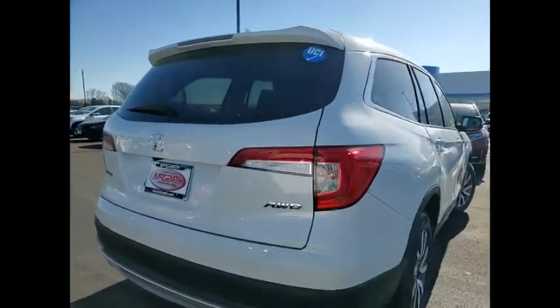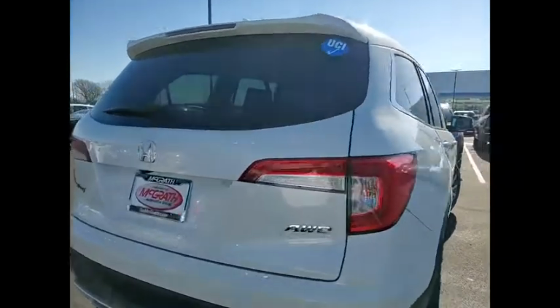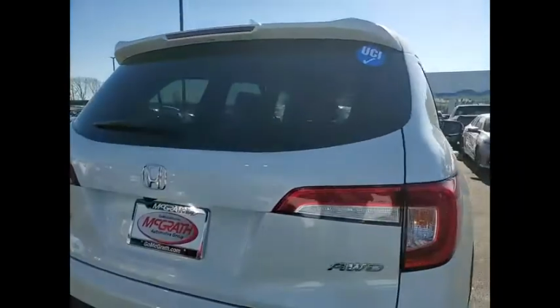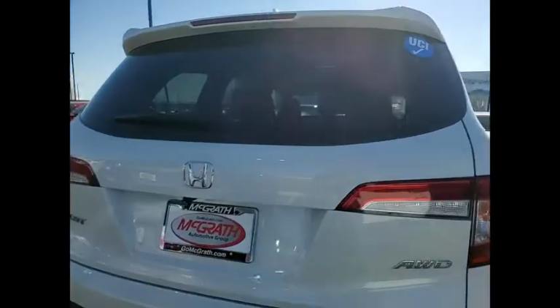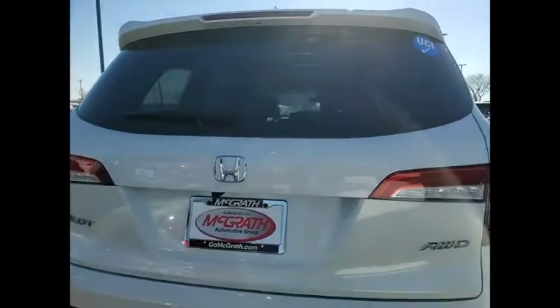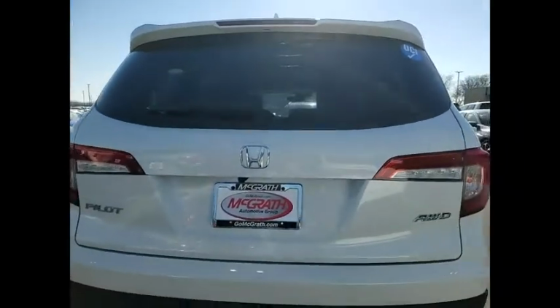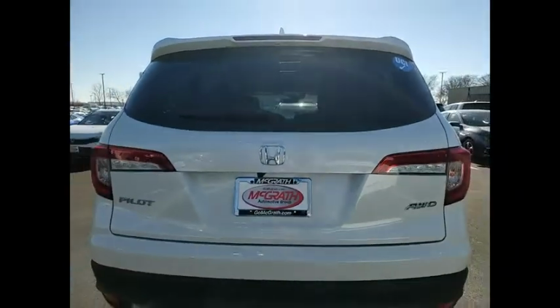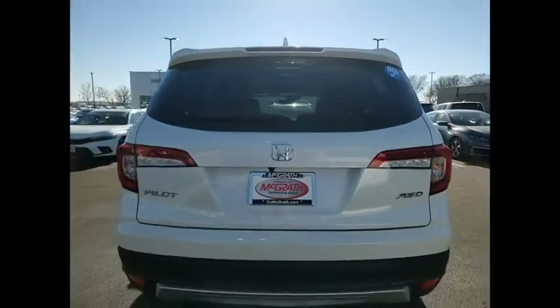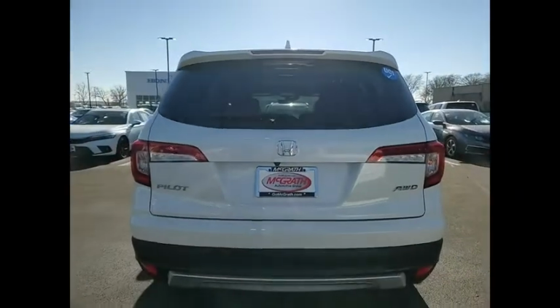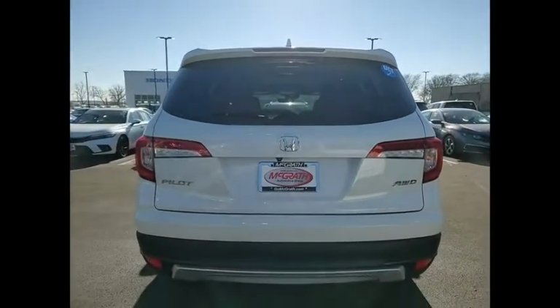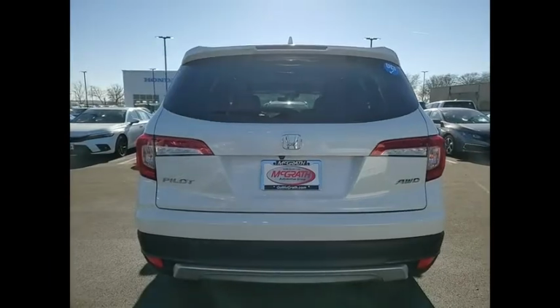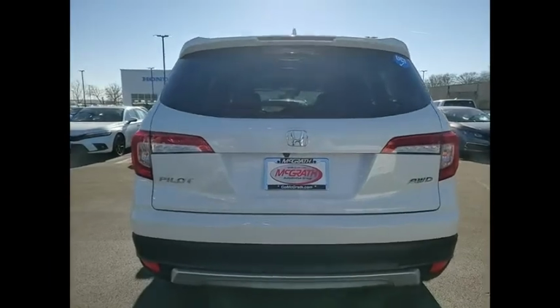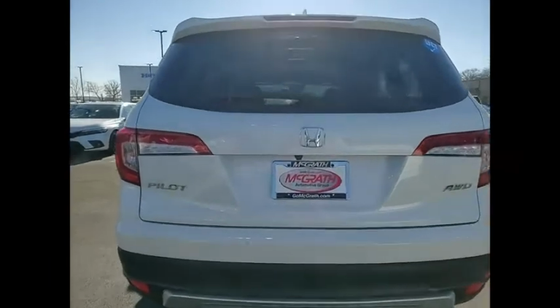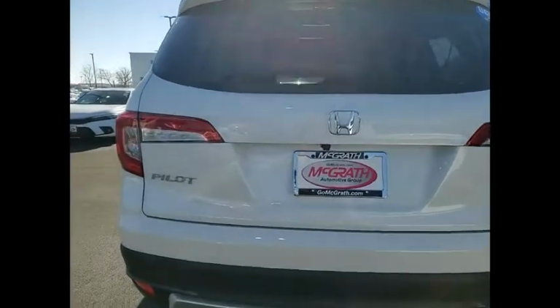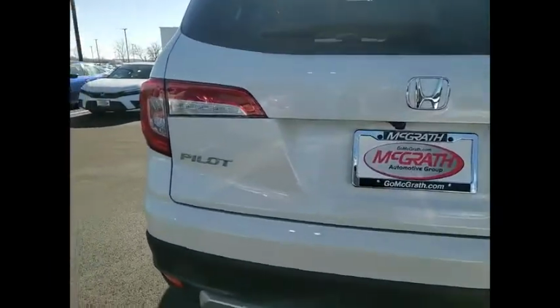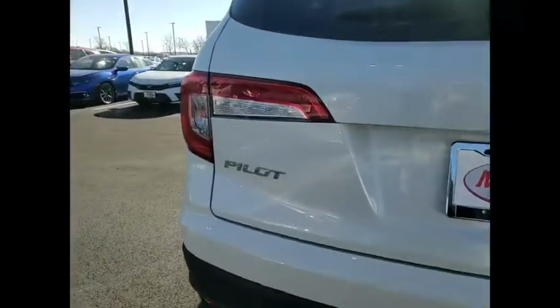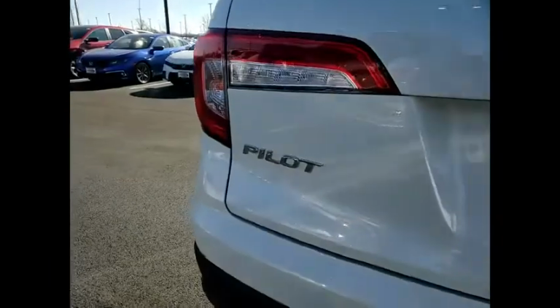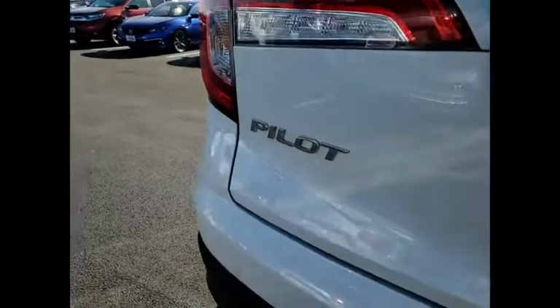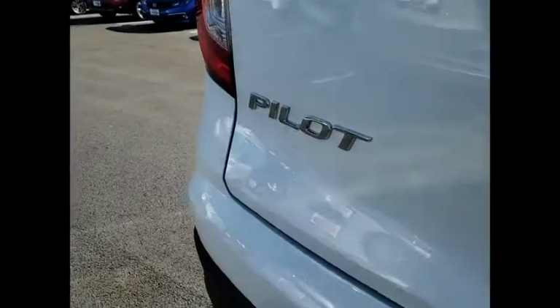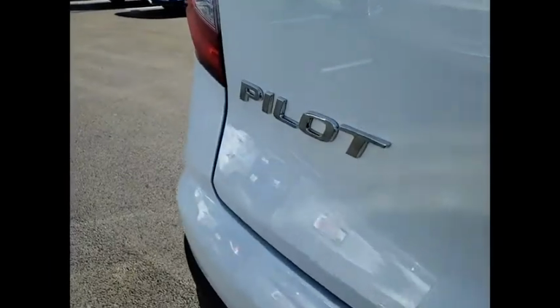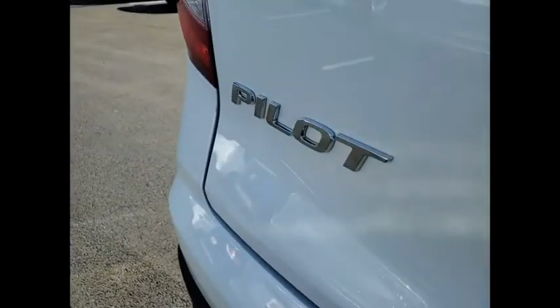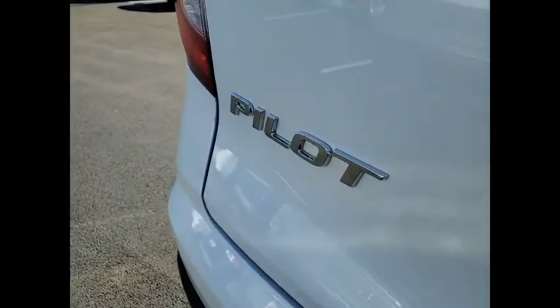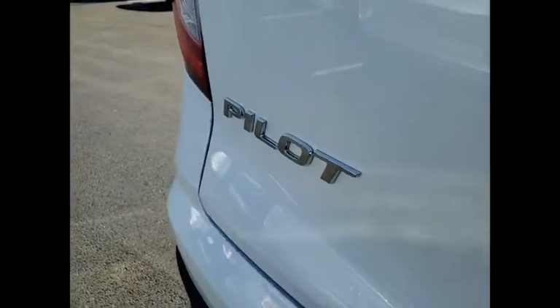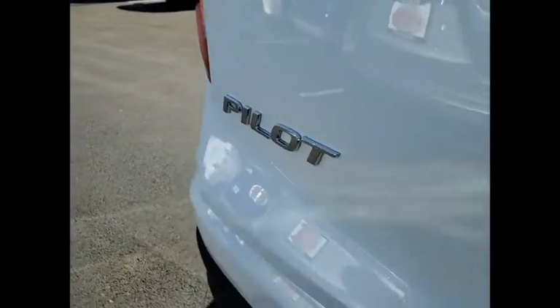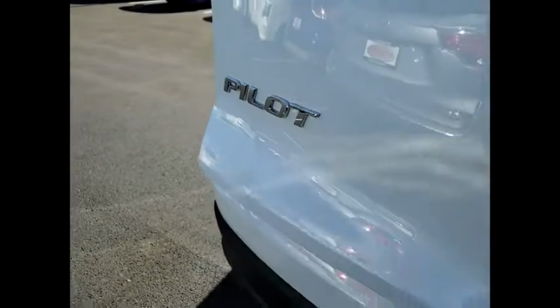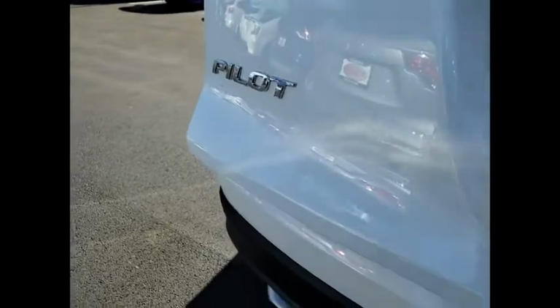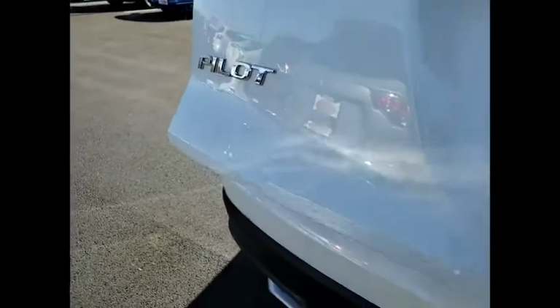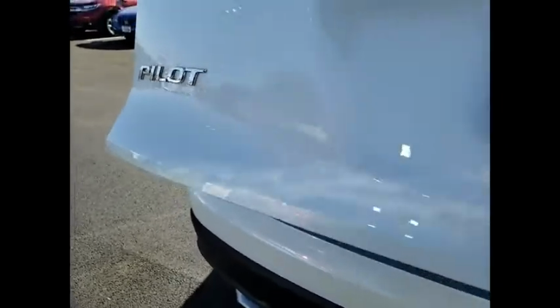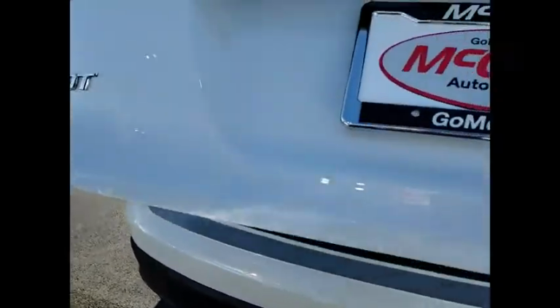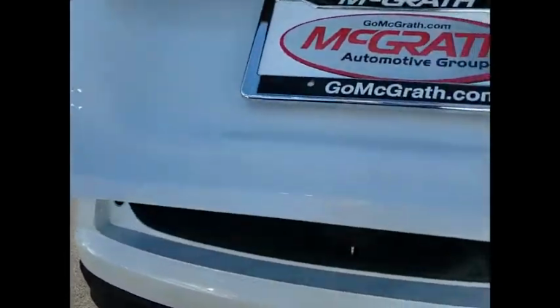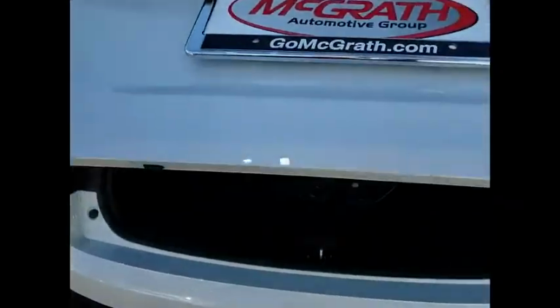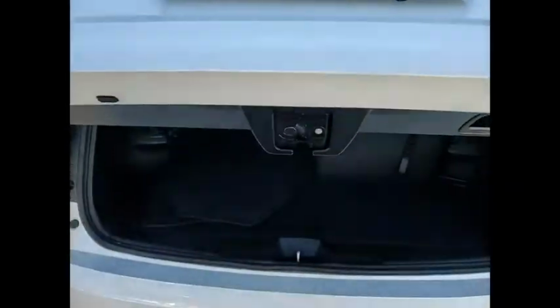Tire pressure monitor, blind spot monitor, all-wheel drive, heated mirrors, aluminum wheels, rear spoiler, remote engine start, power liftgate, brake assist, traction control.